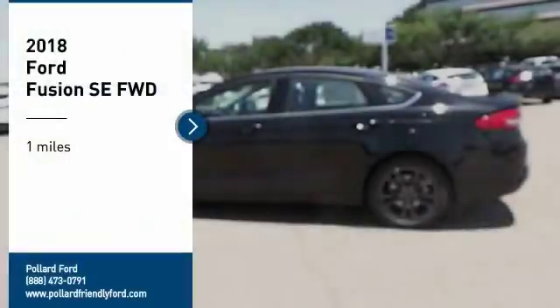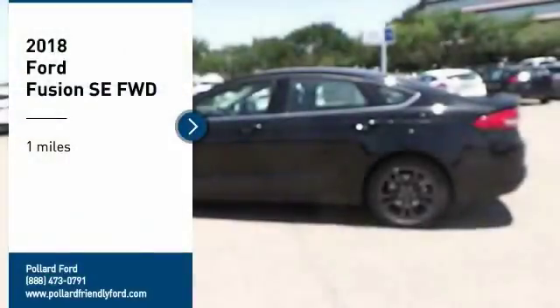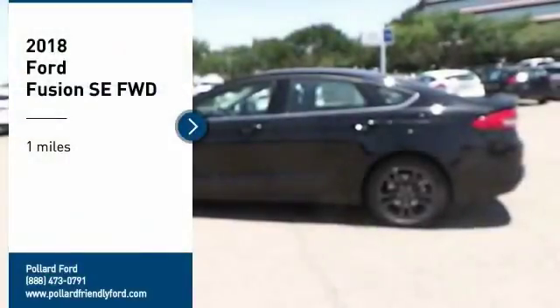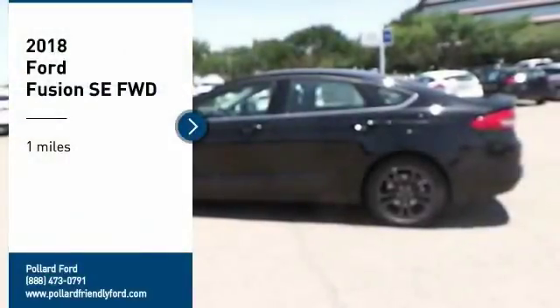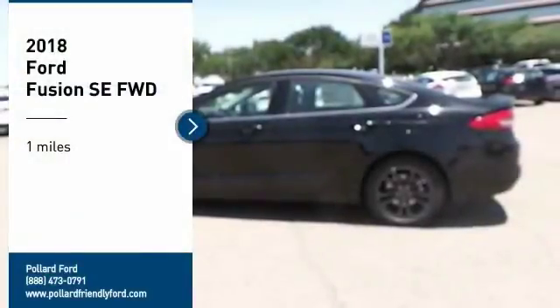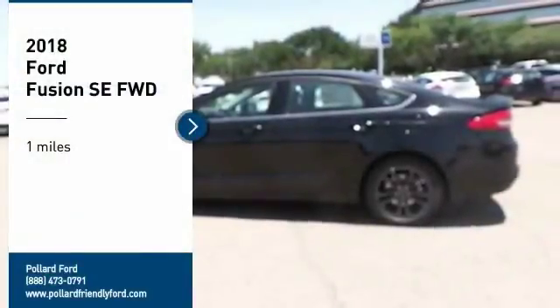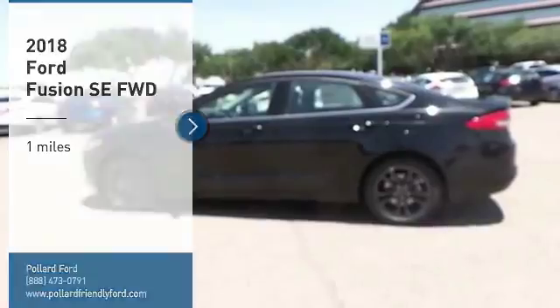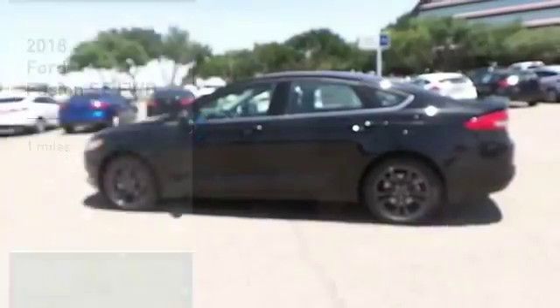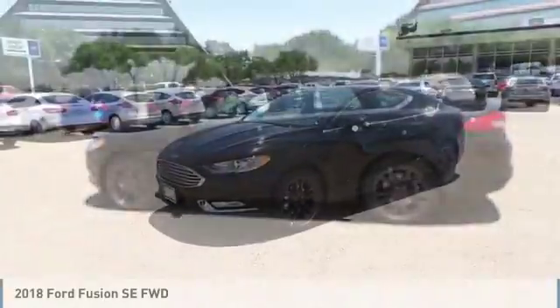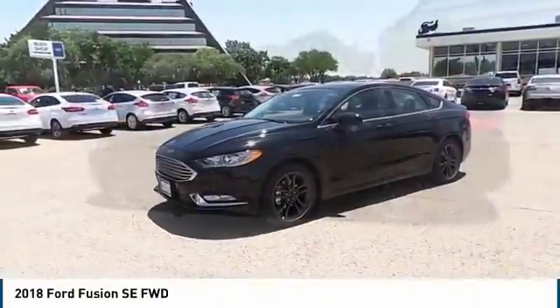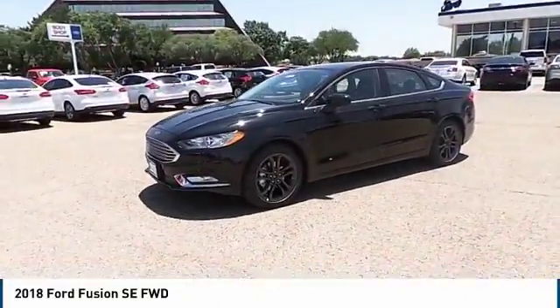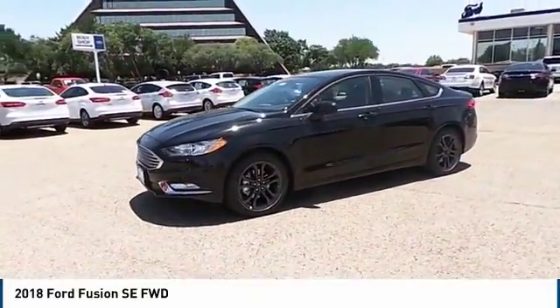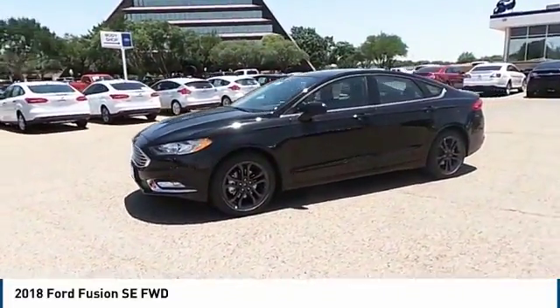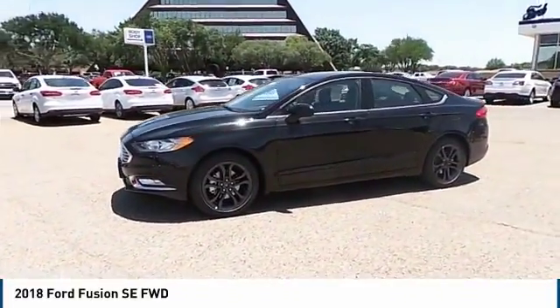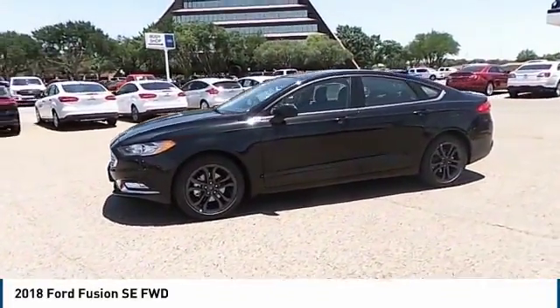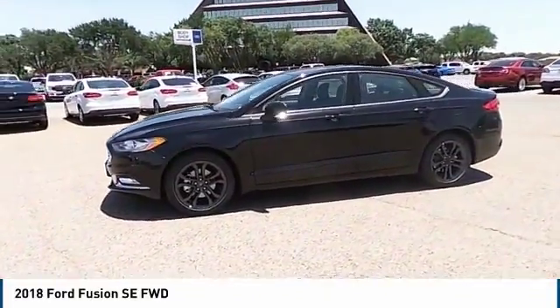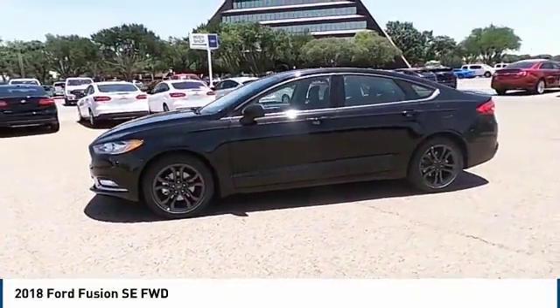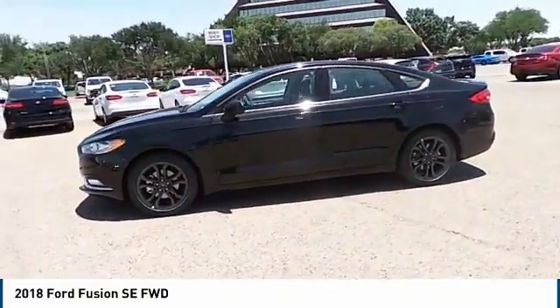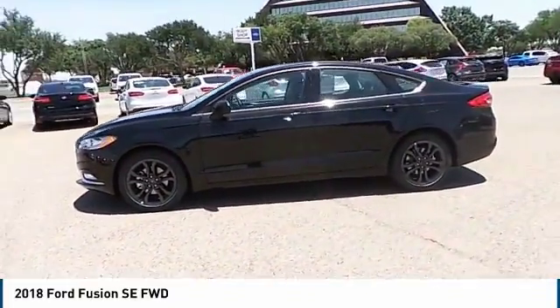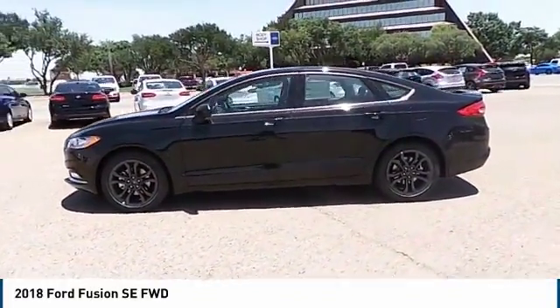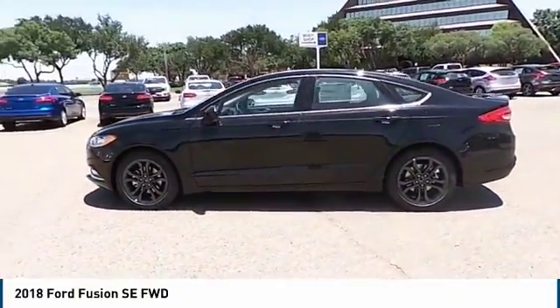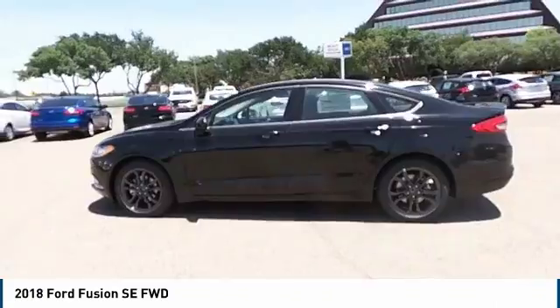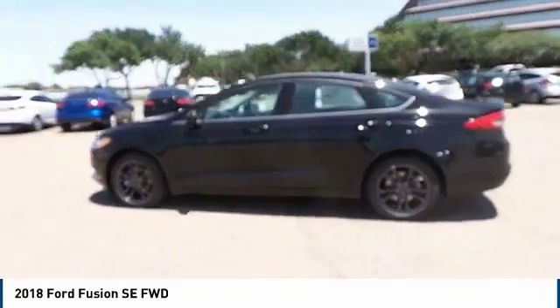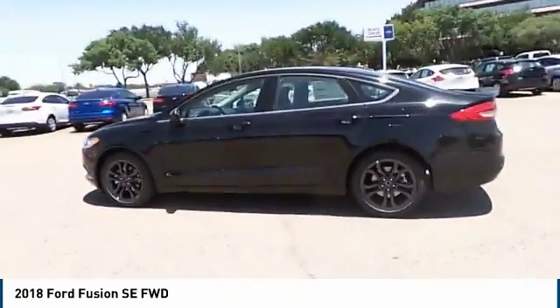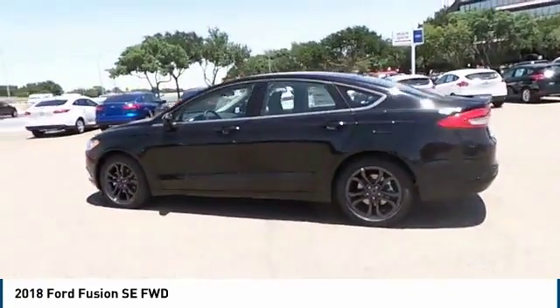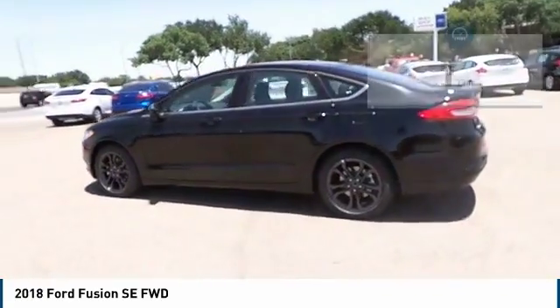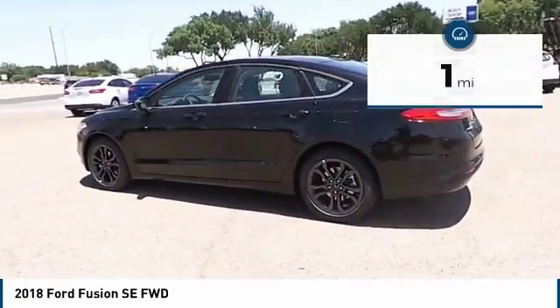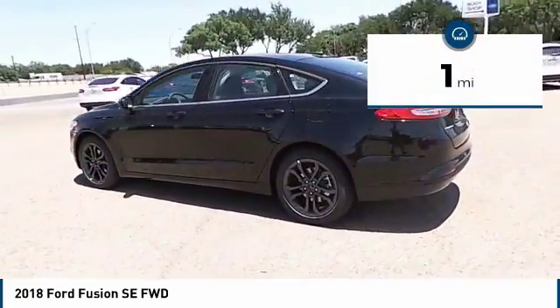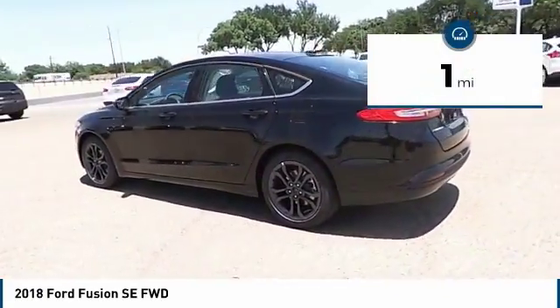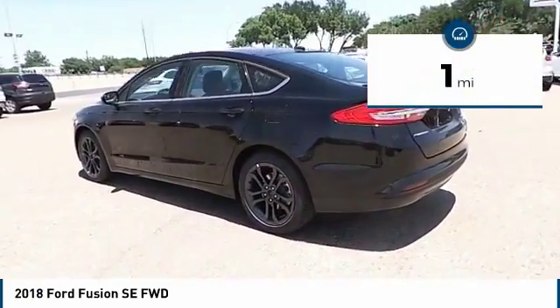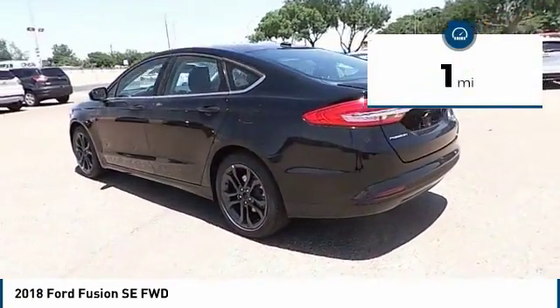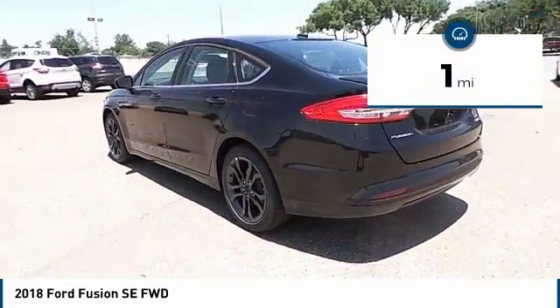We are pleased to show you the 2018 Fusion. You can have both impressive power and great economy in a Fusion. This vehicle has less than 100 miles.